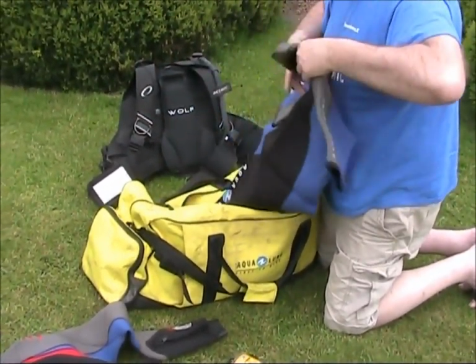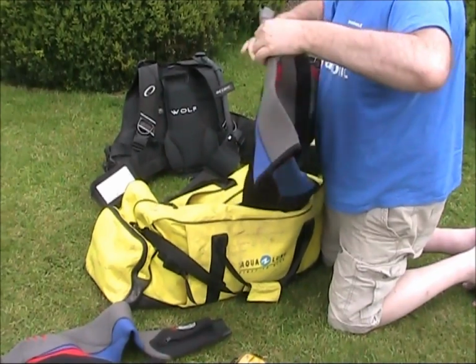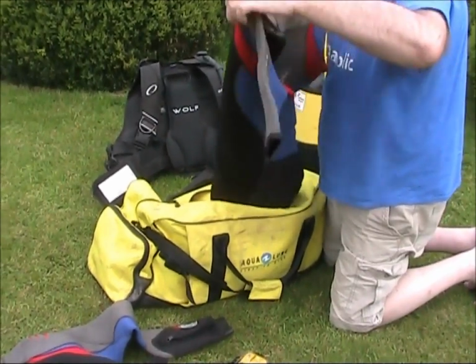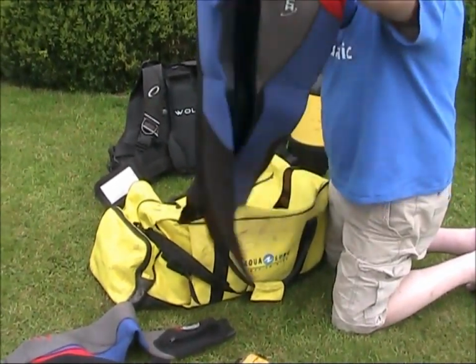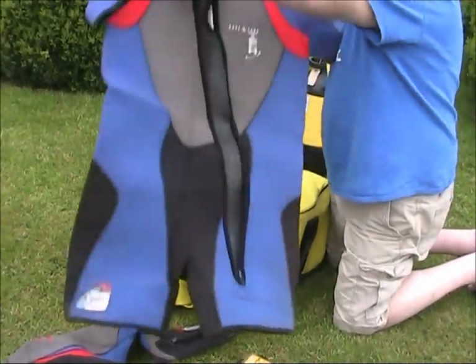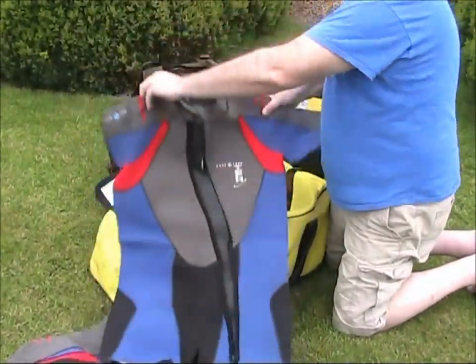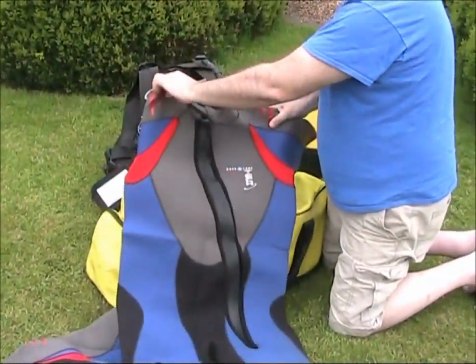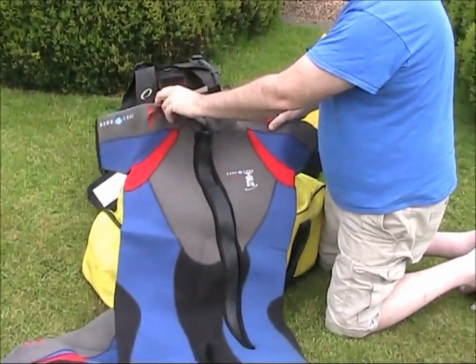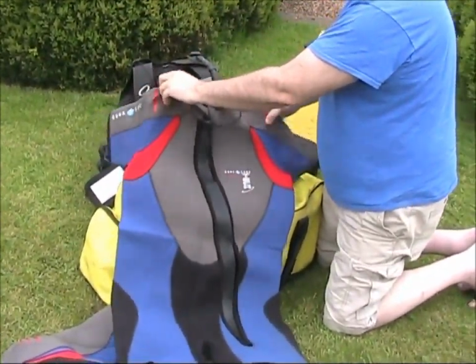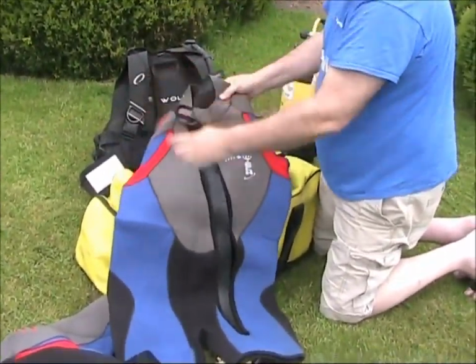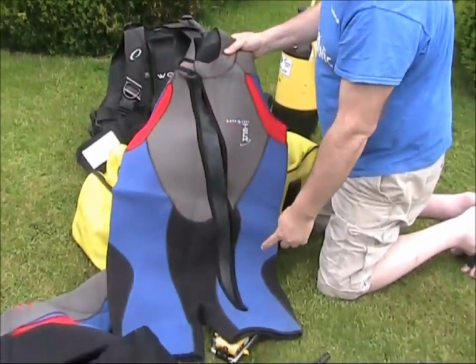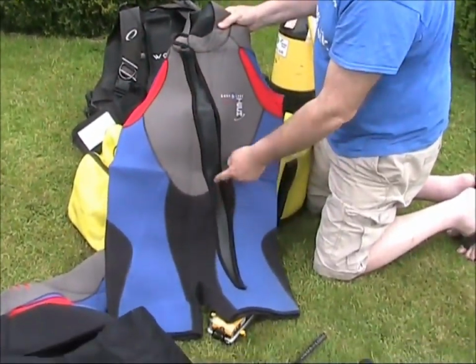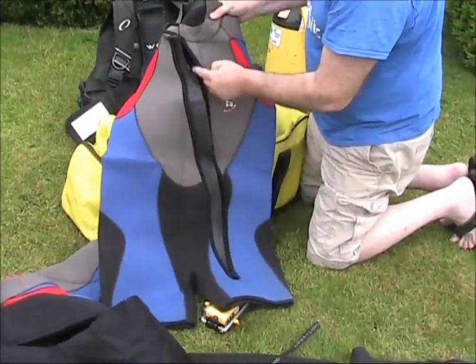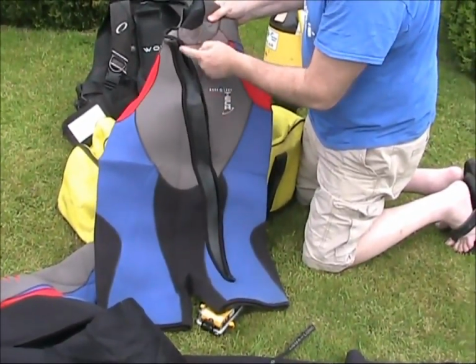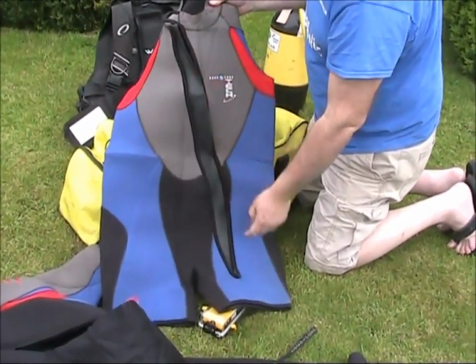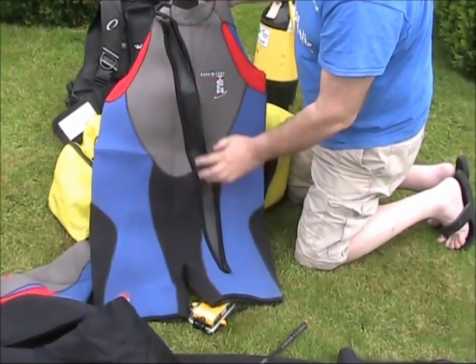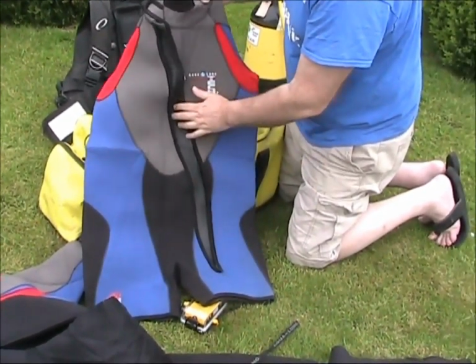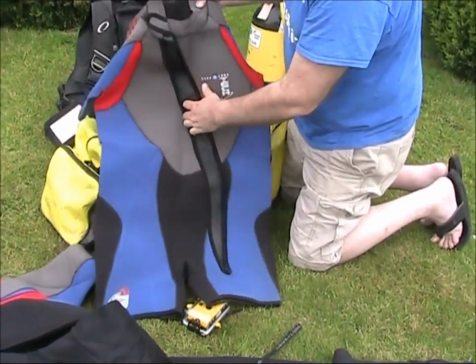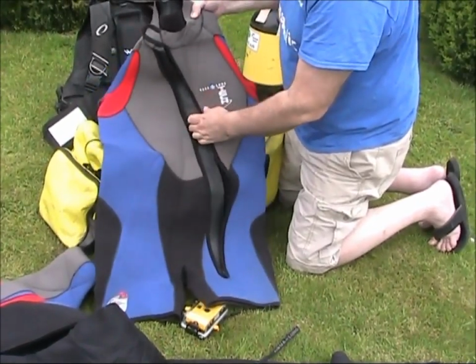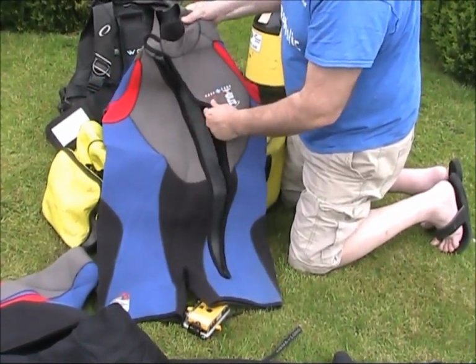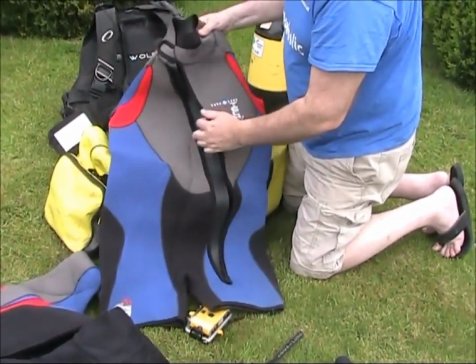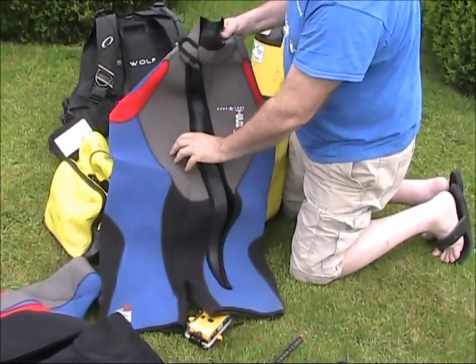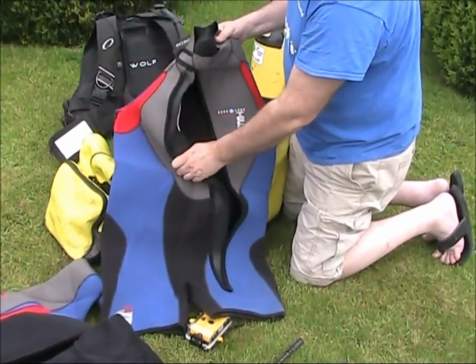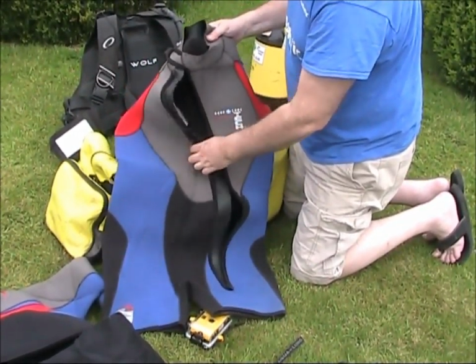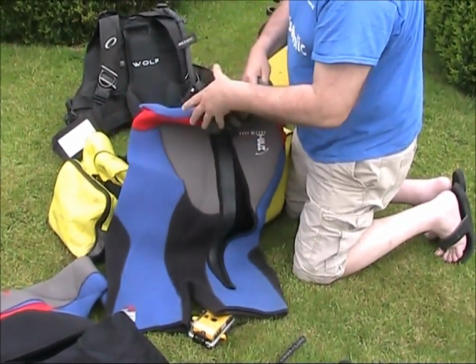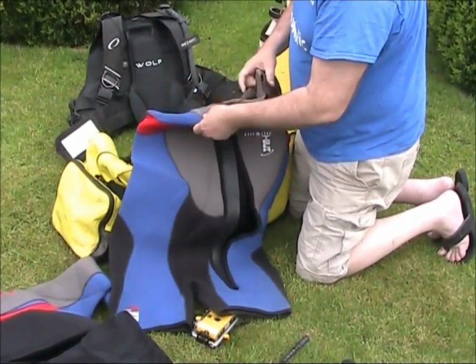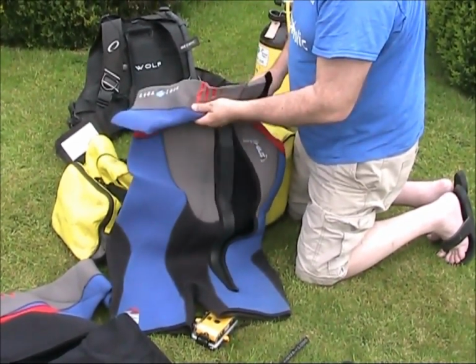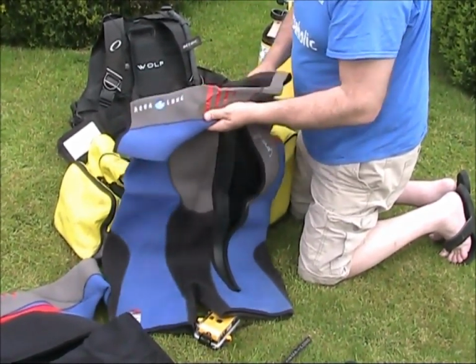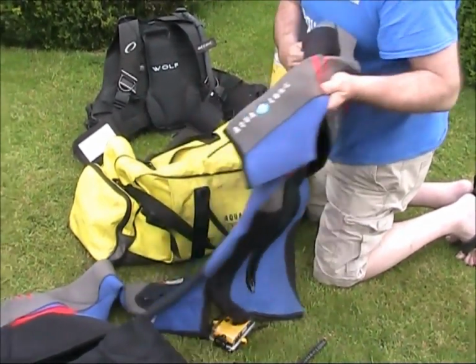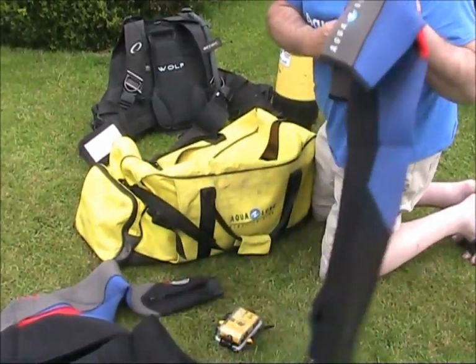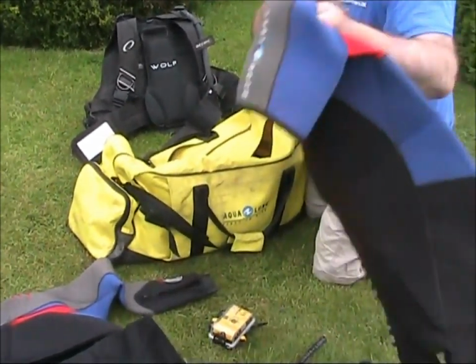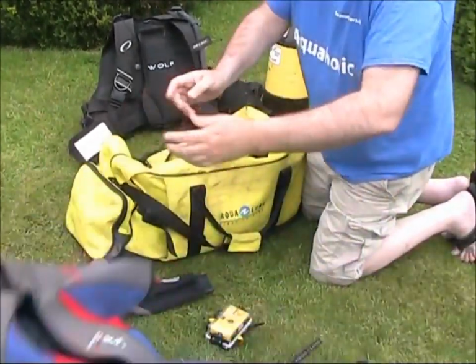Here's a nice steamer - shorty, front loading. Look at that - front zip. That's about the same thickness. You've got one for the winter and one for the summer.